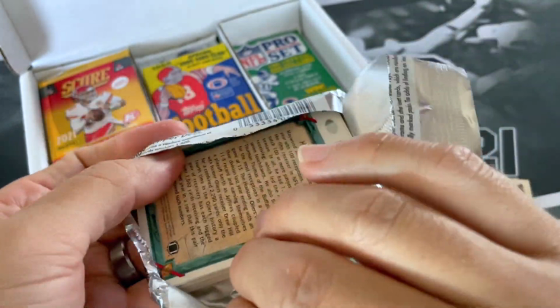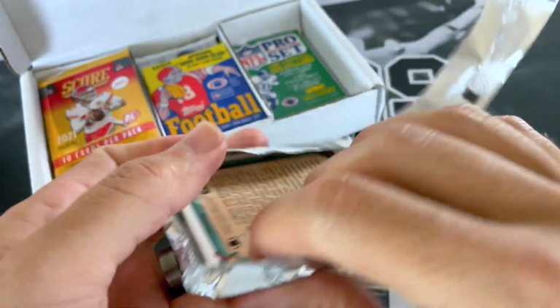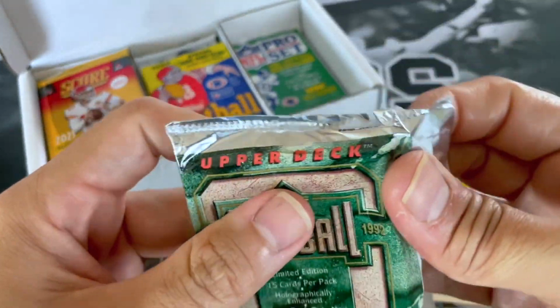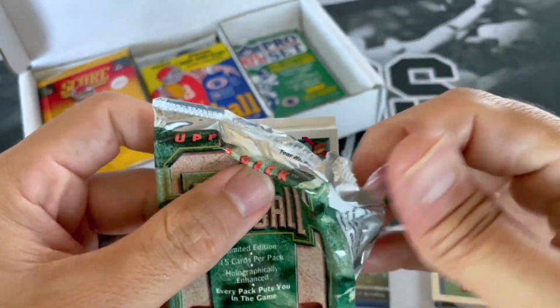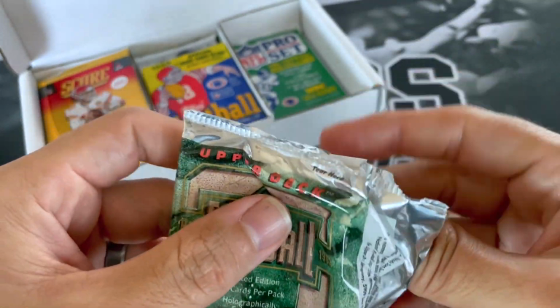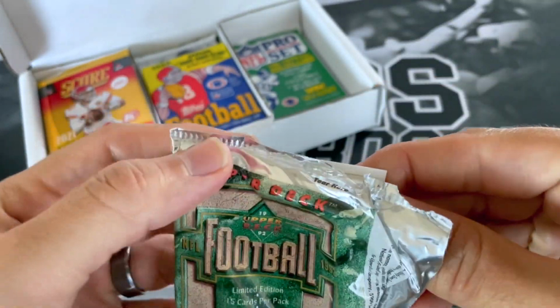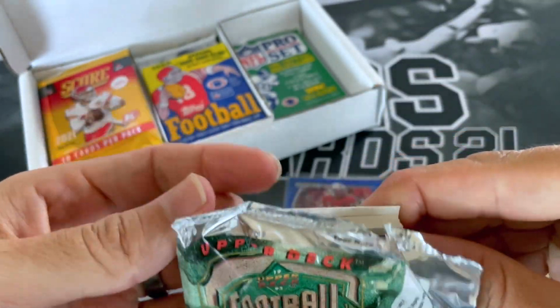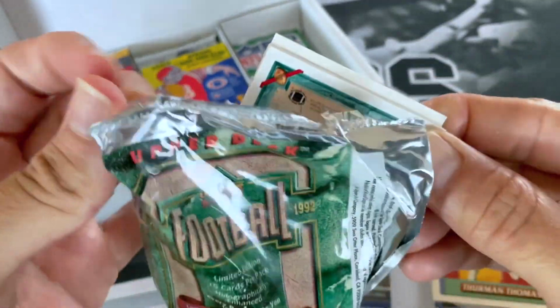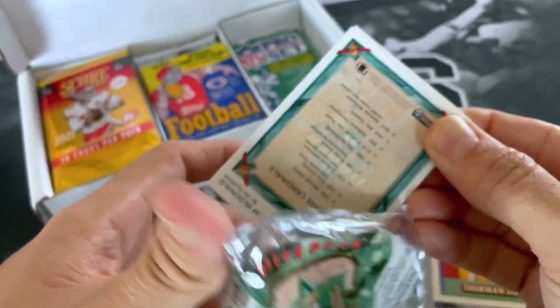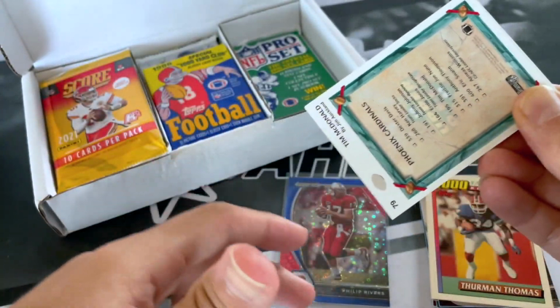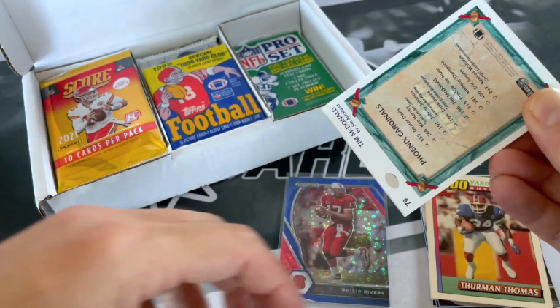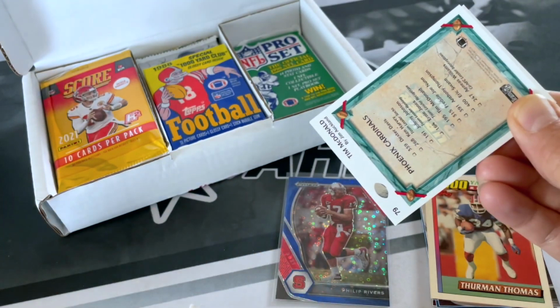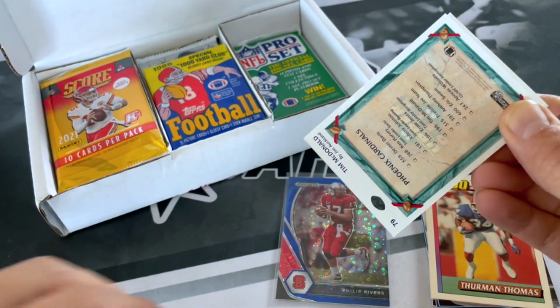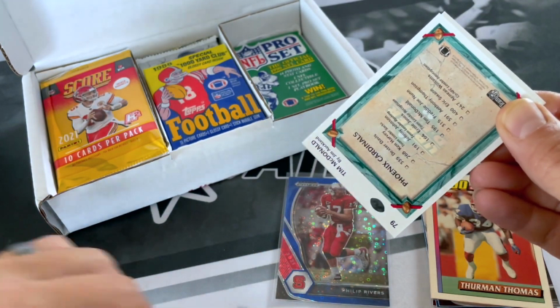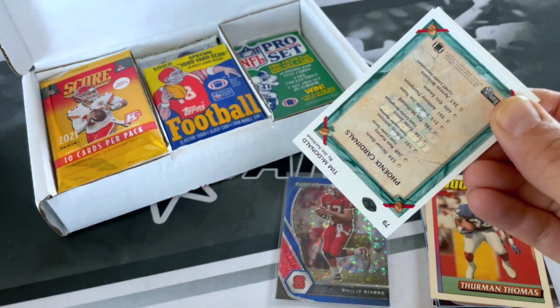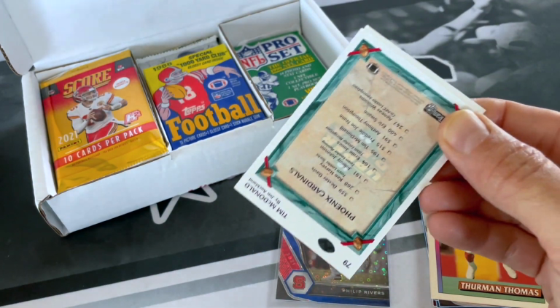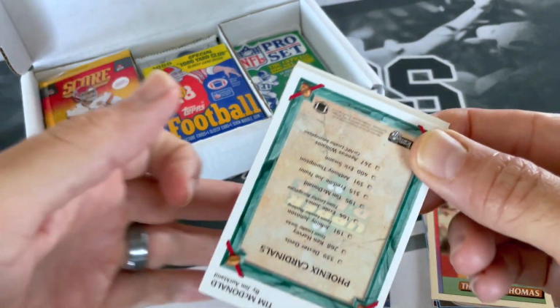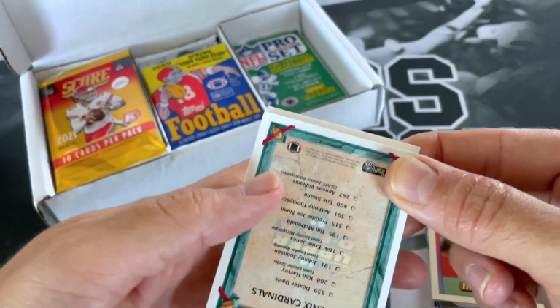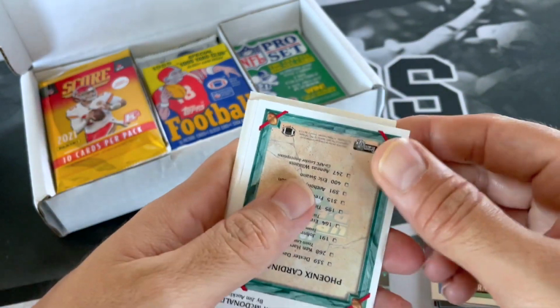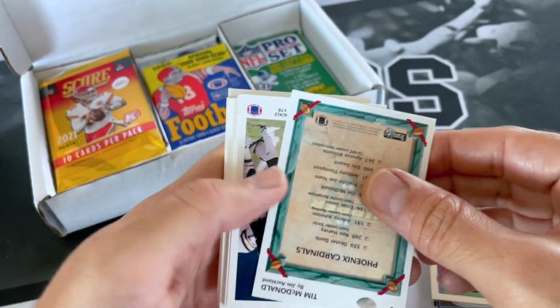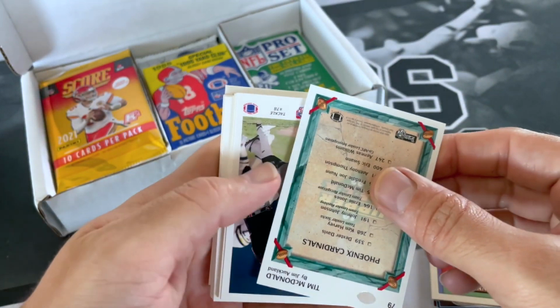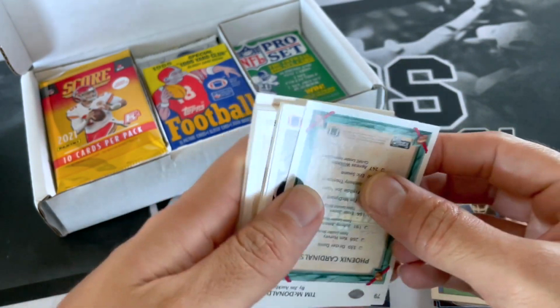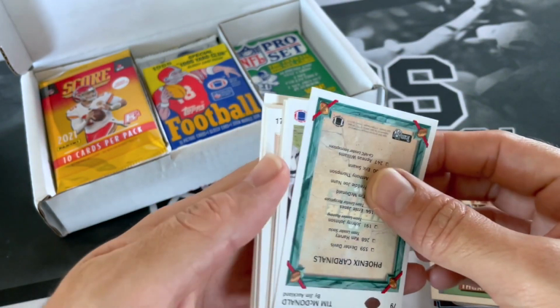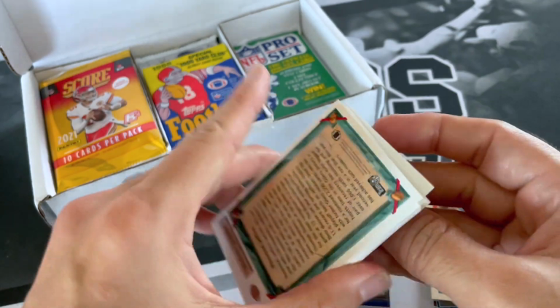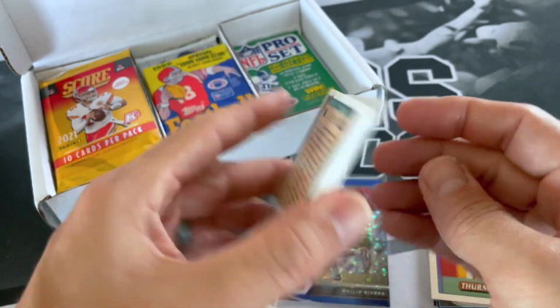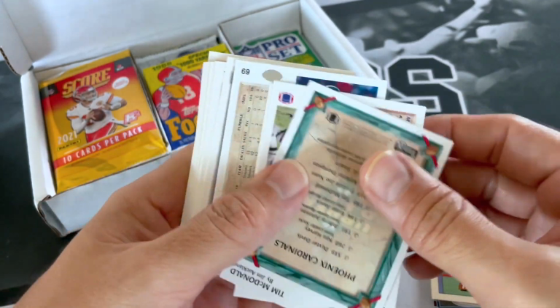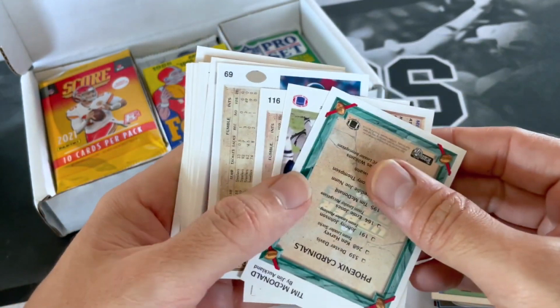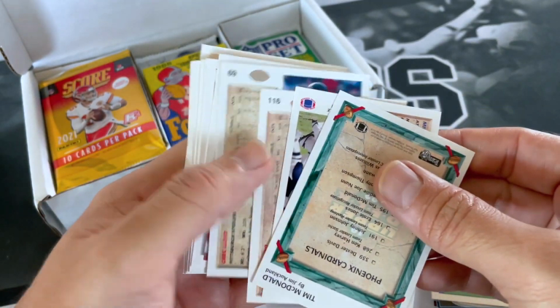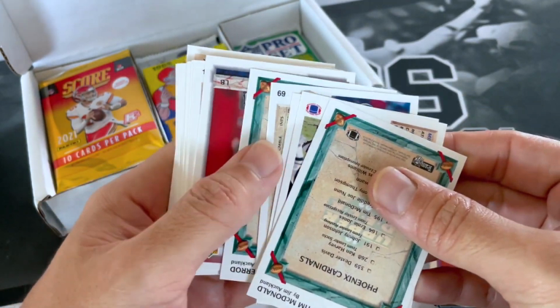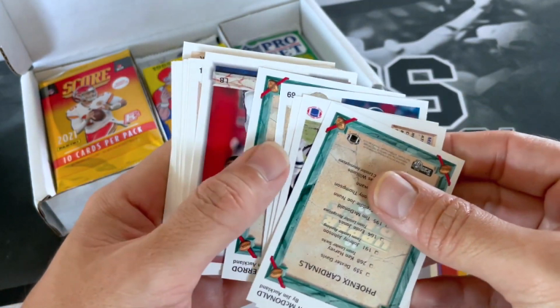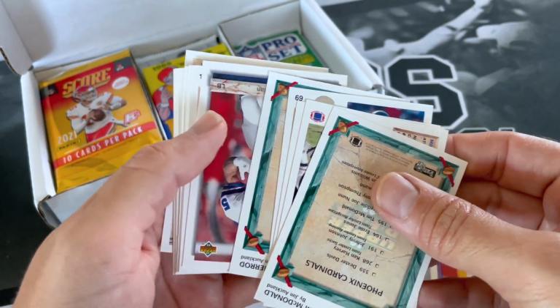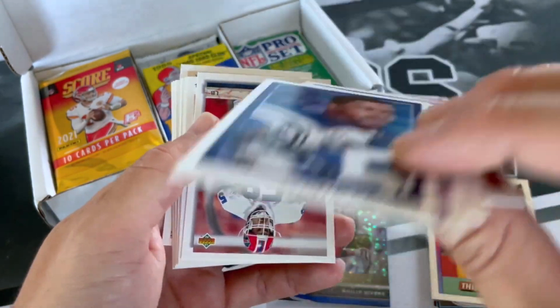With Upper Deck too, anytime we're opening up their packs, it seems like a lot of times we thought Panini was bad, but Upper Deck packs are really bad when it comes to going every which way.